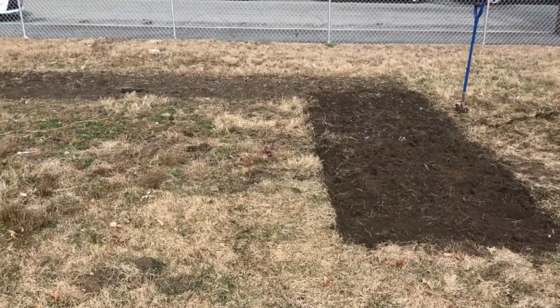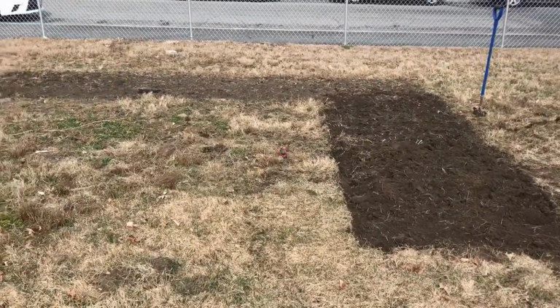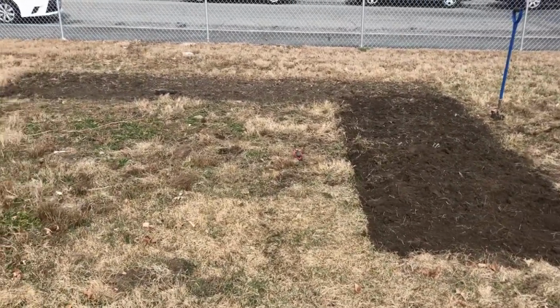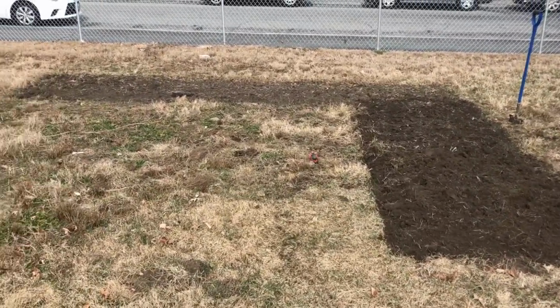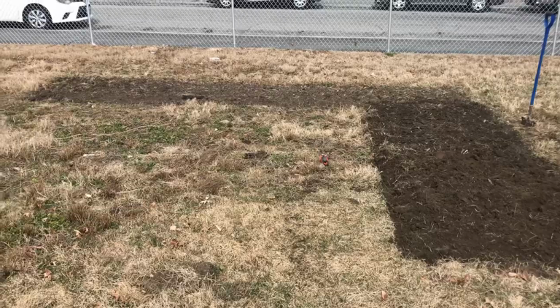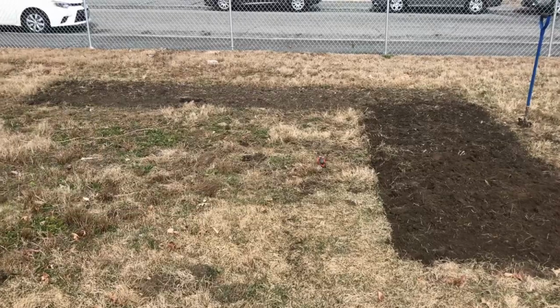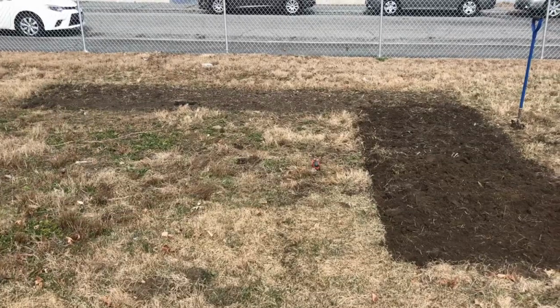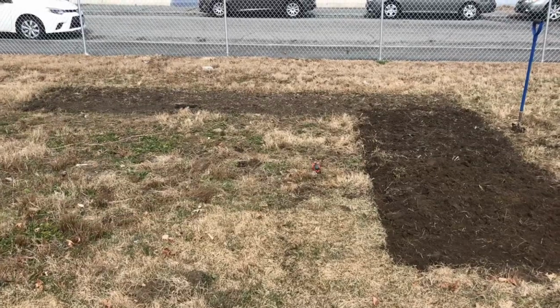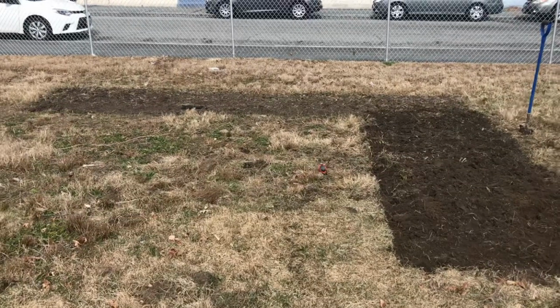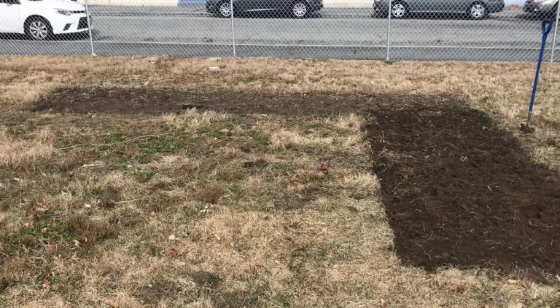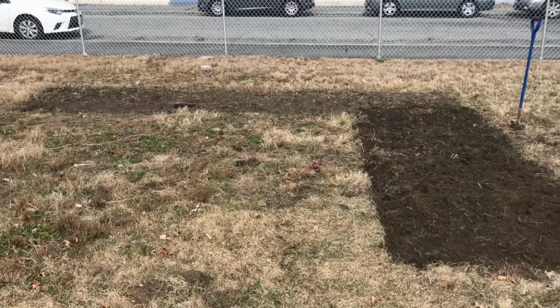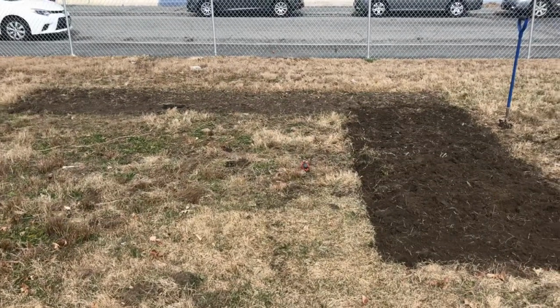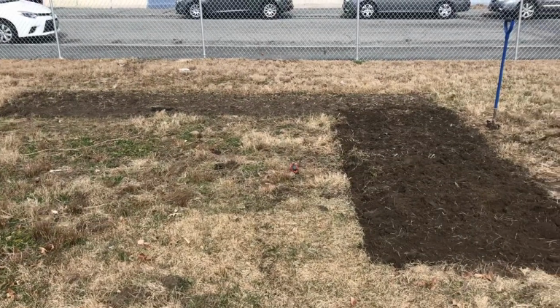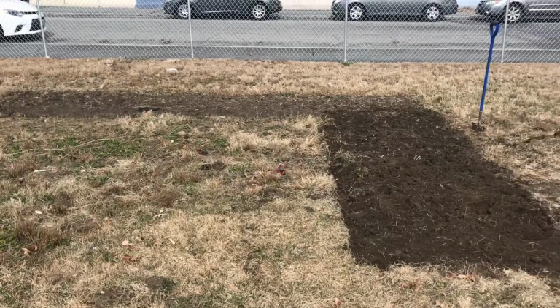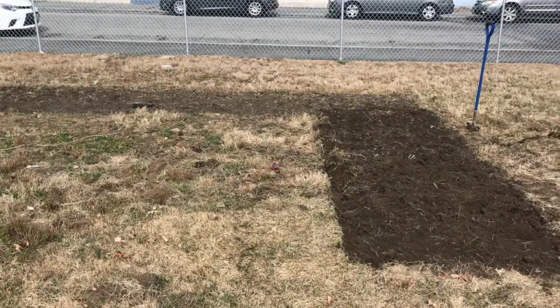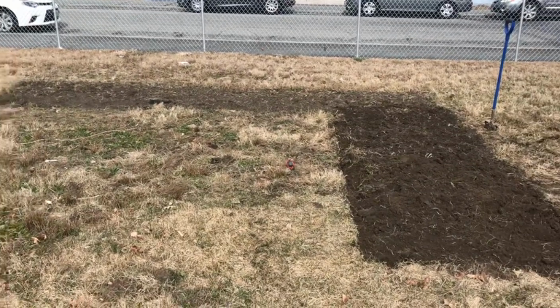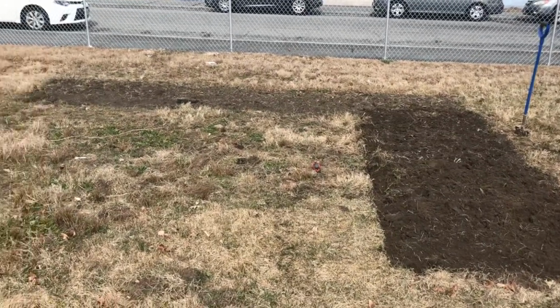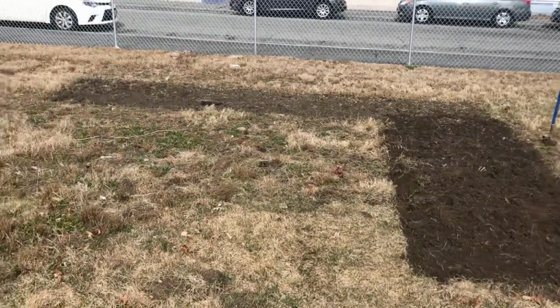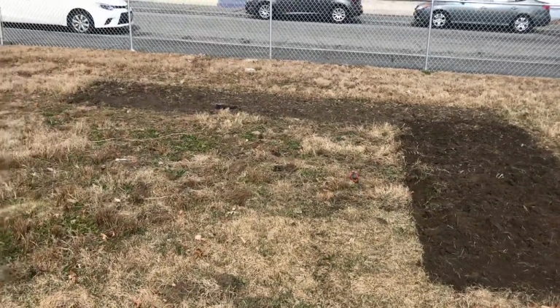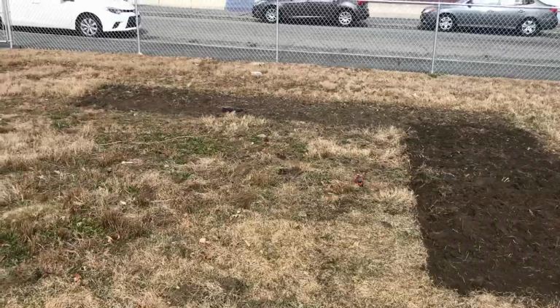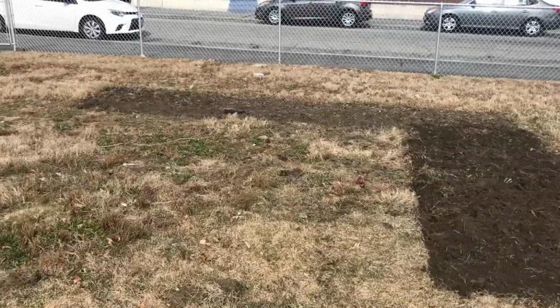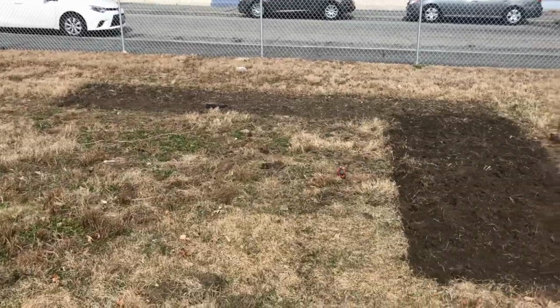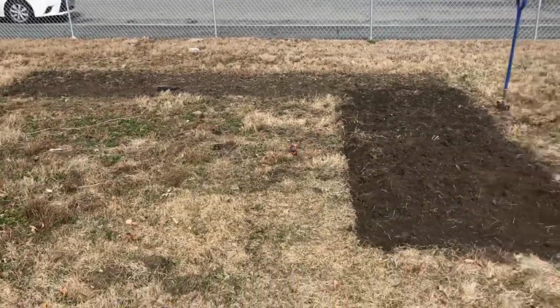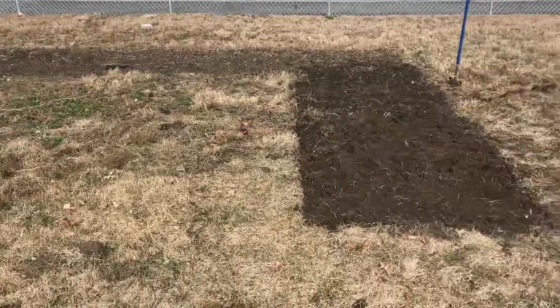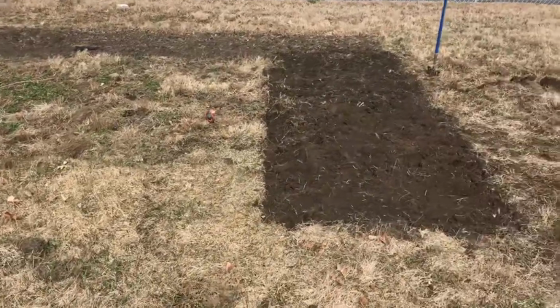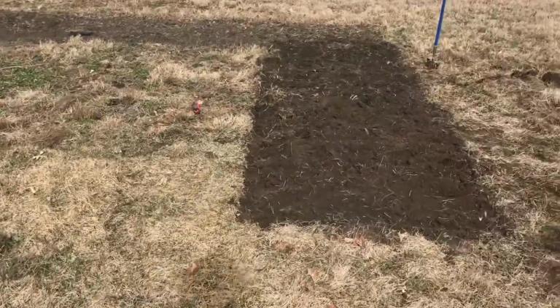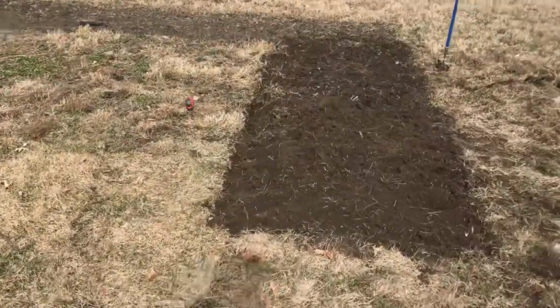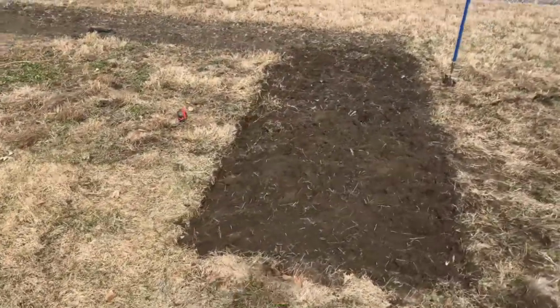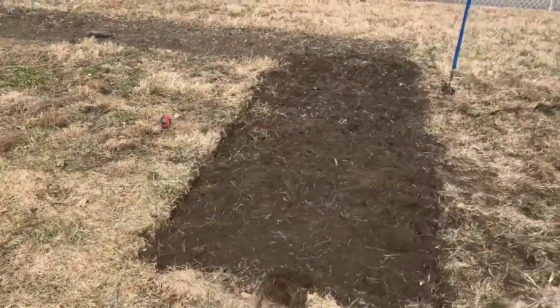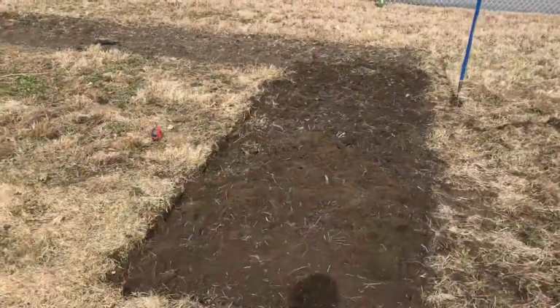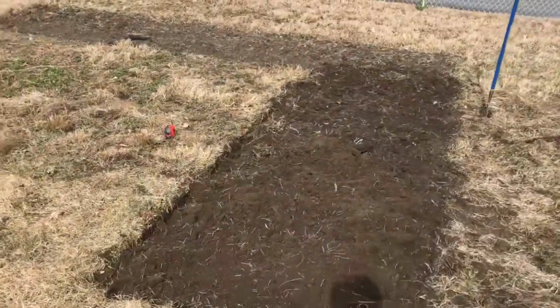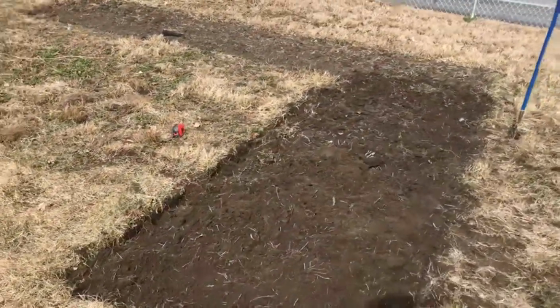It looks uneven but it actually is even — optical illusion. It is even.